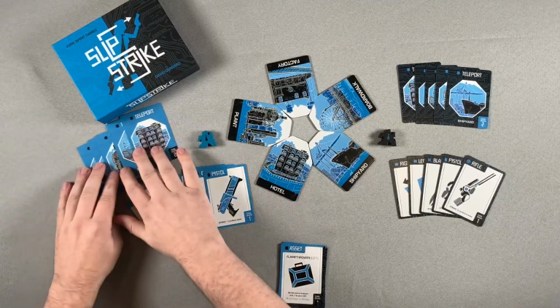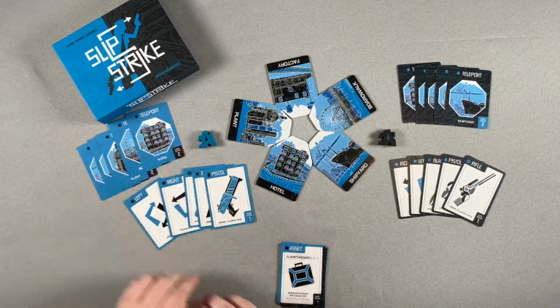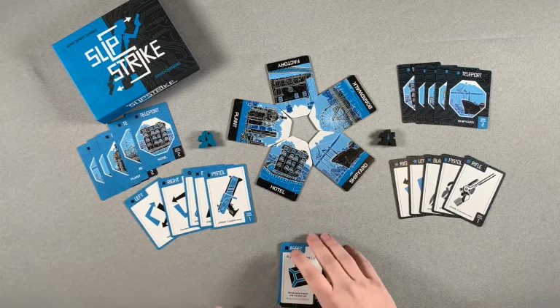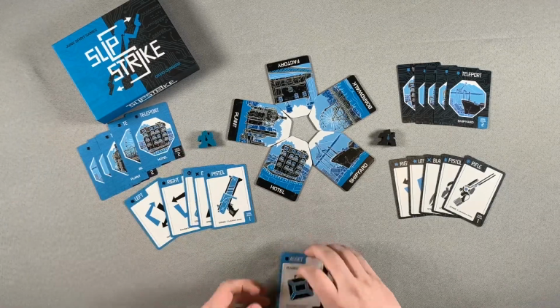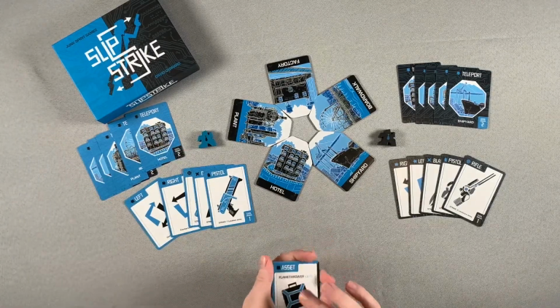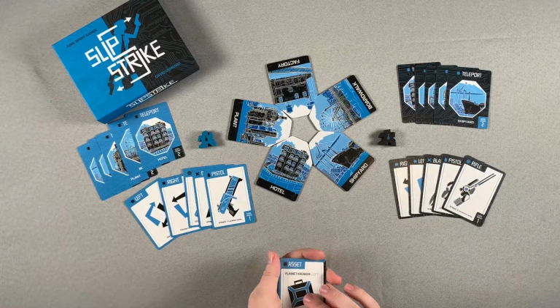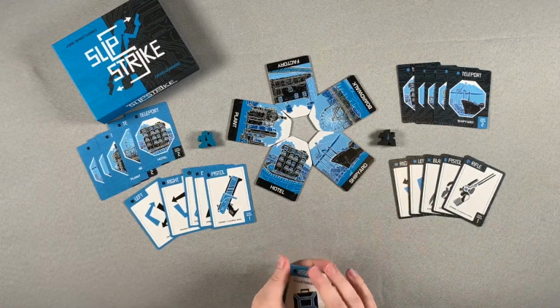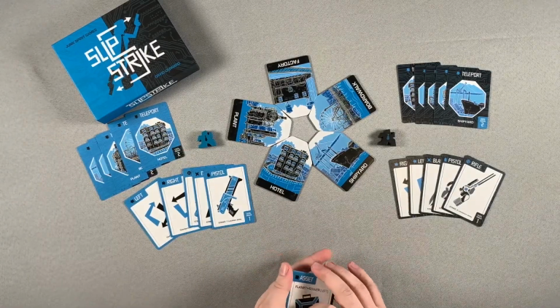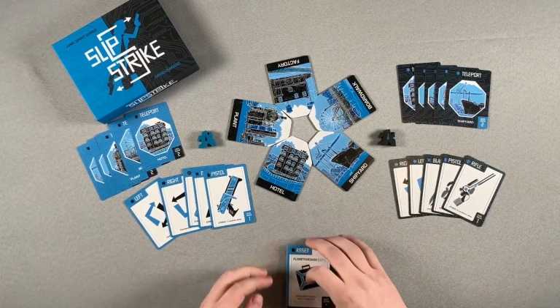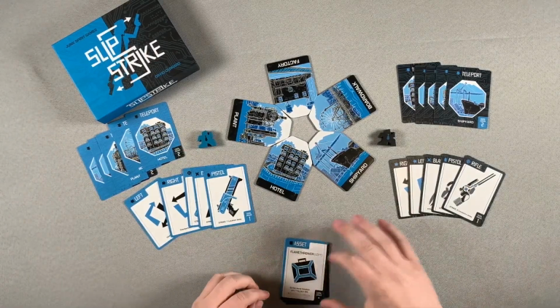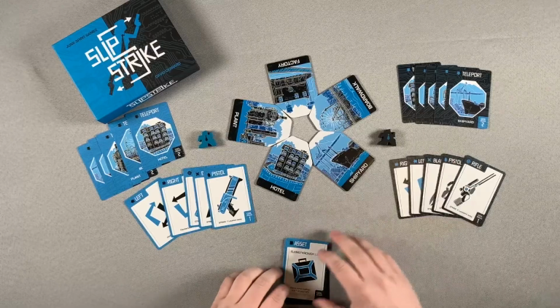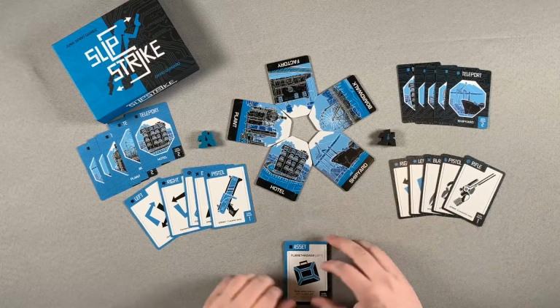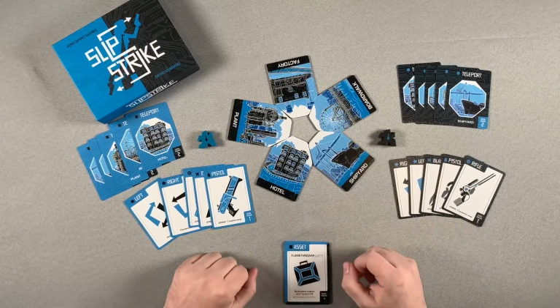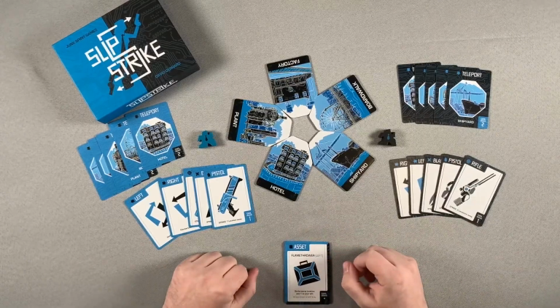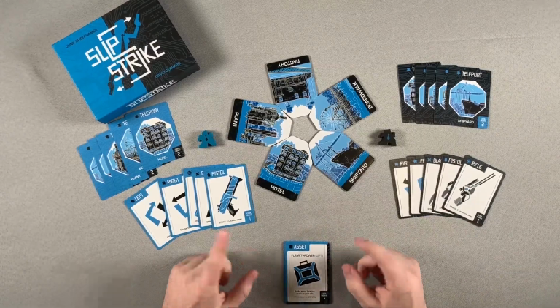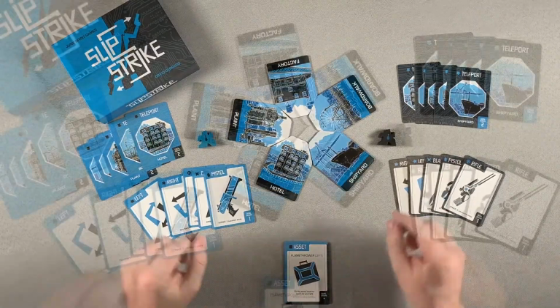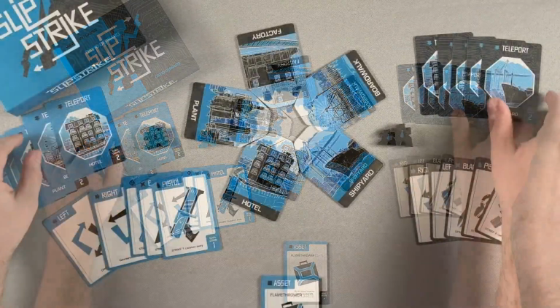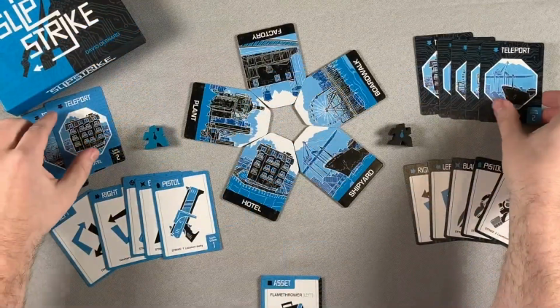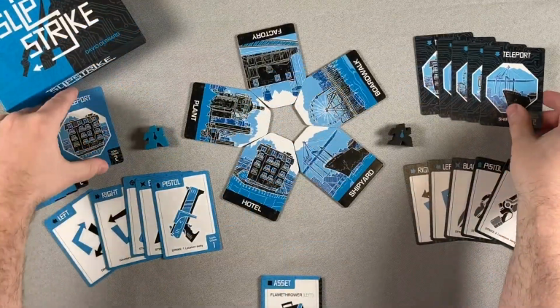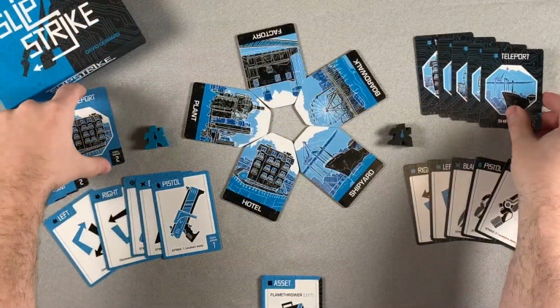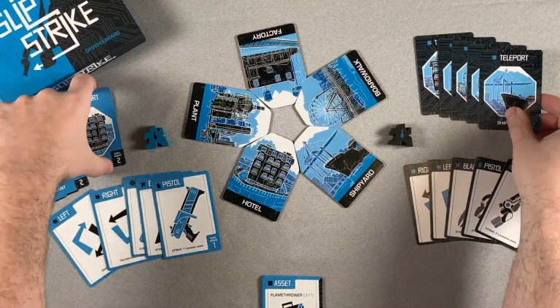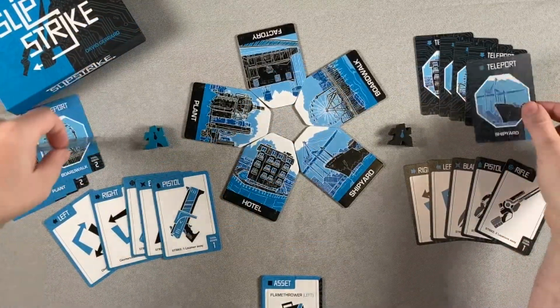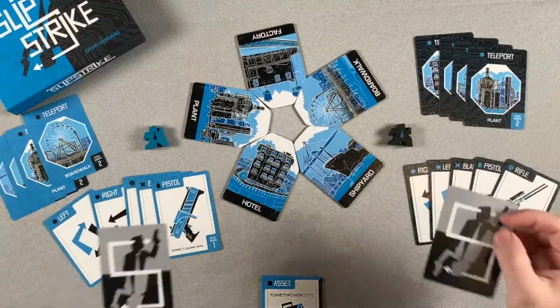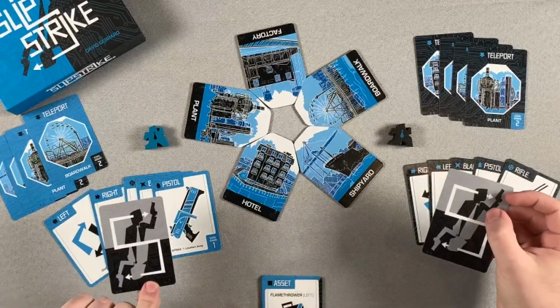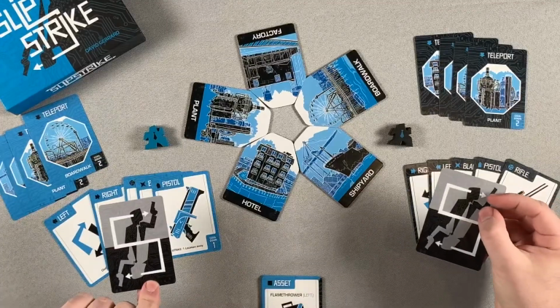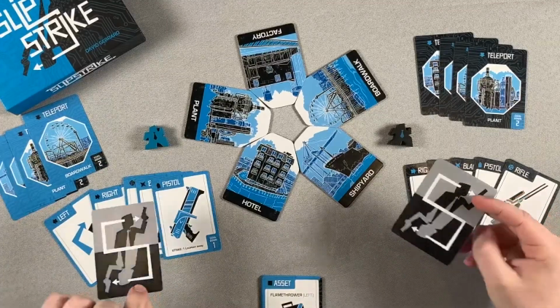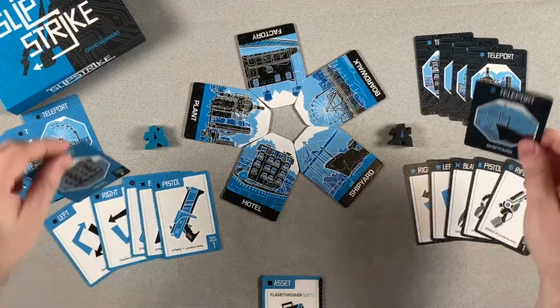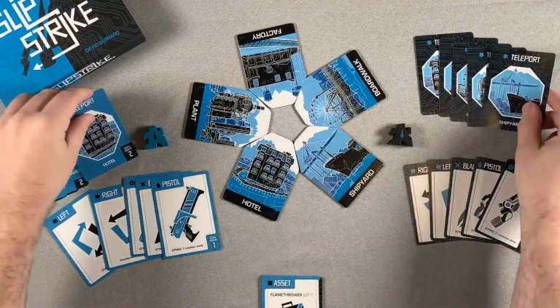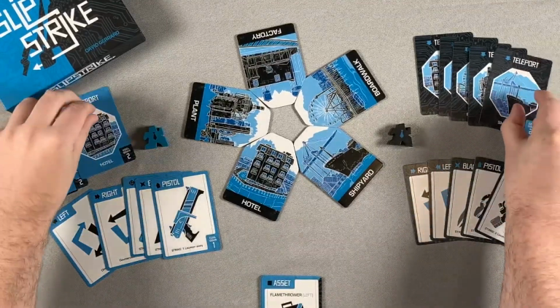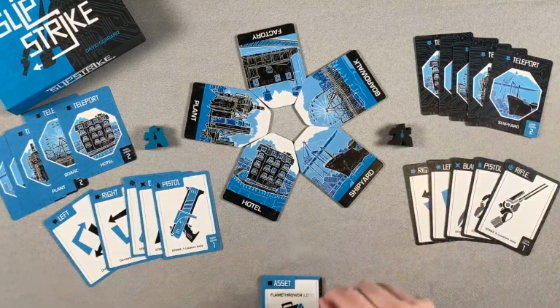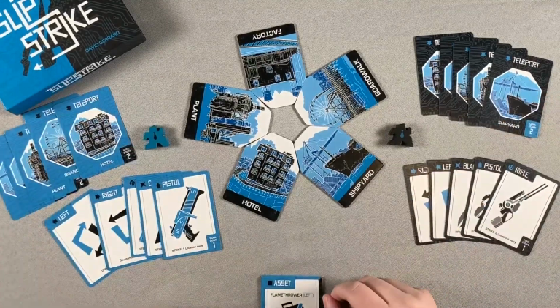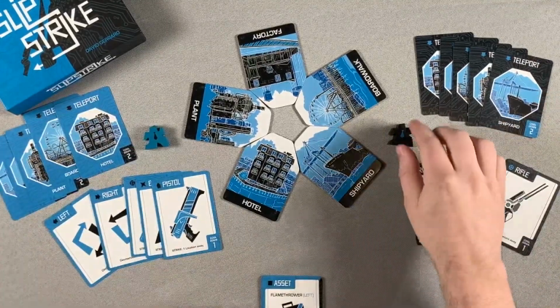Once you have all those, each player is going to gain one asset card from the asset deck, which will randomize an extra asset for them. Then each player picks one of their teleport cards, places it face down on the table, and you reveal them simultaneously to show where your agent is going to start.